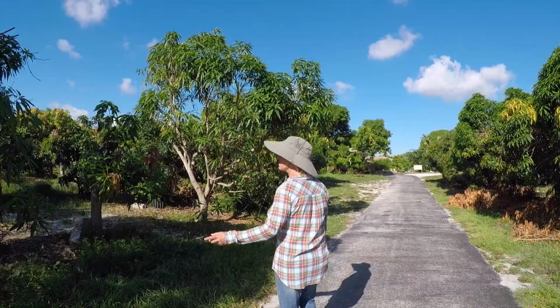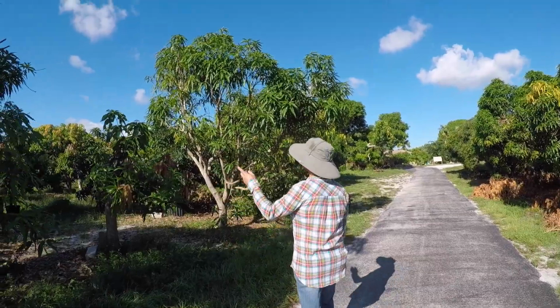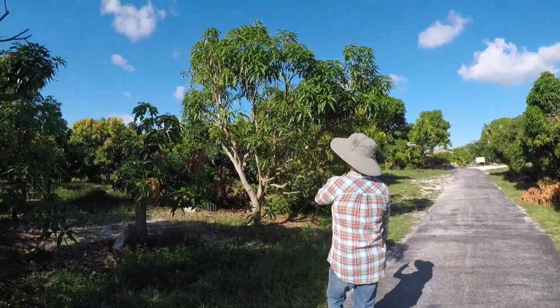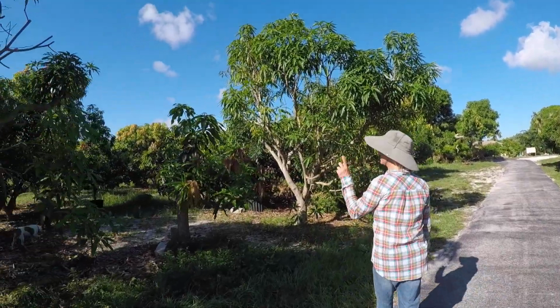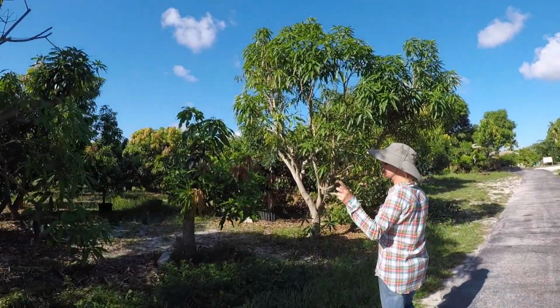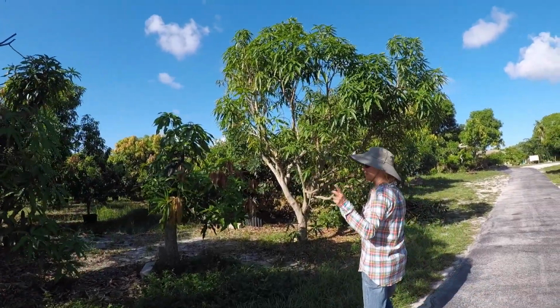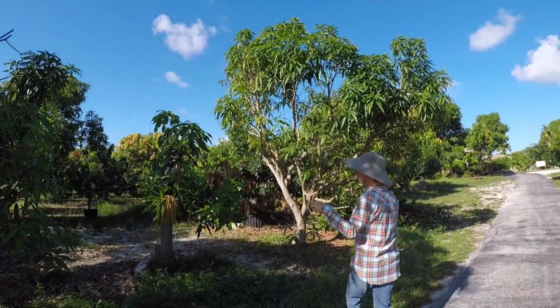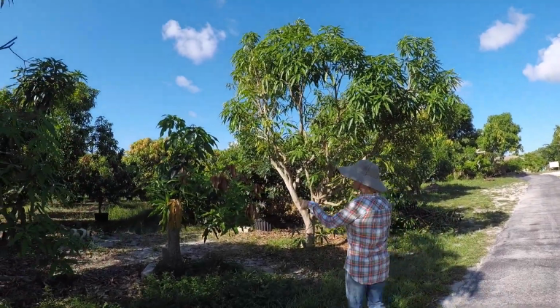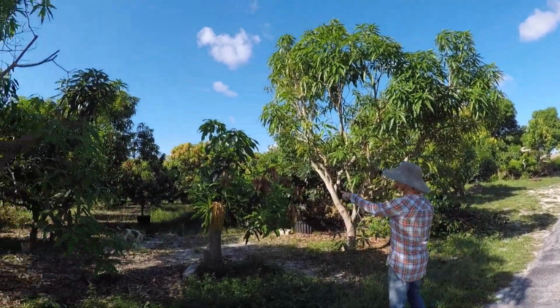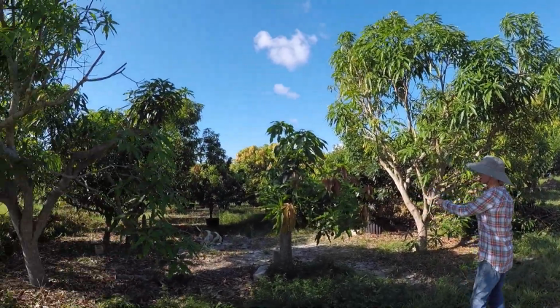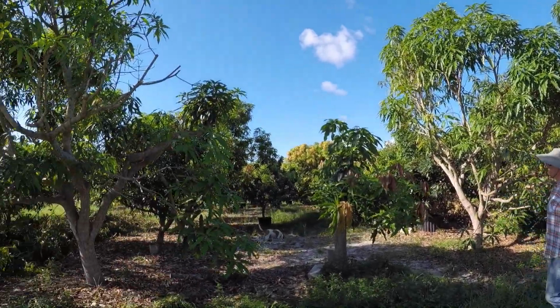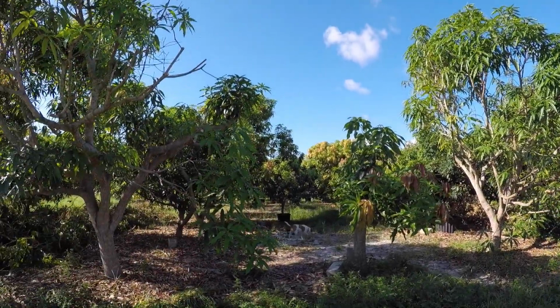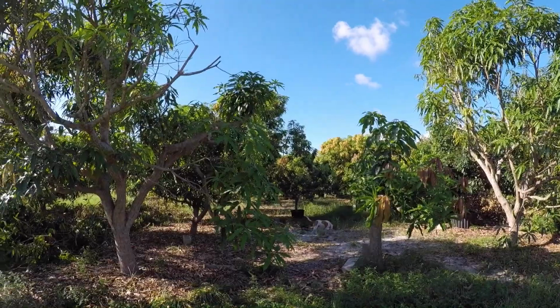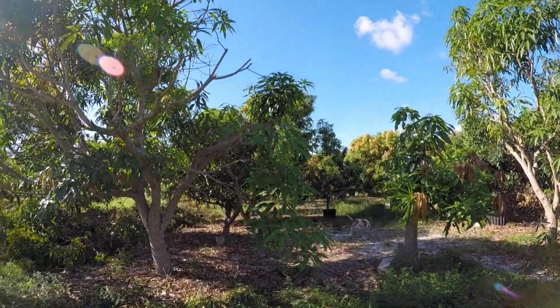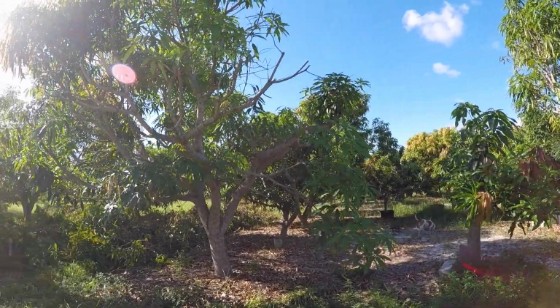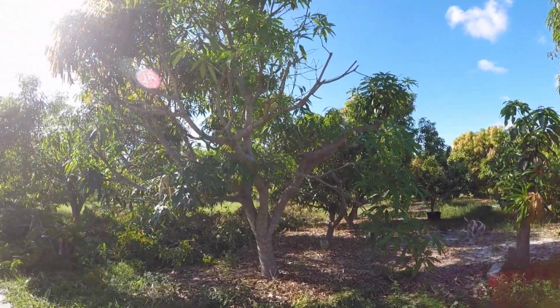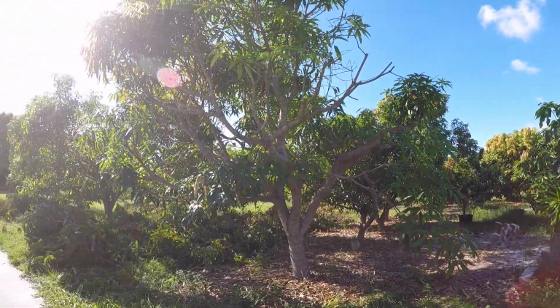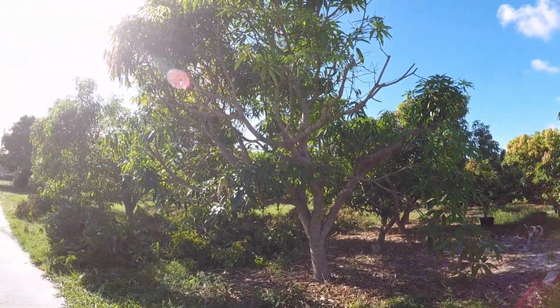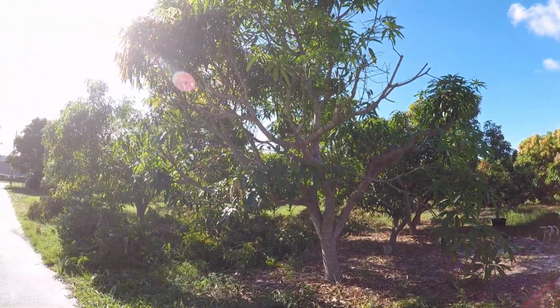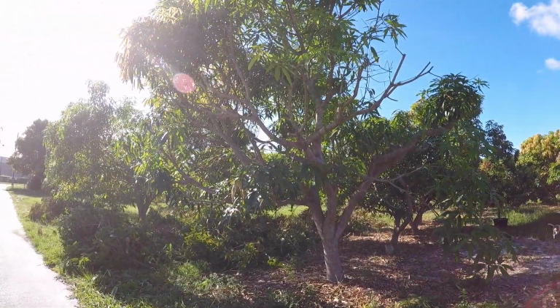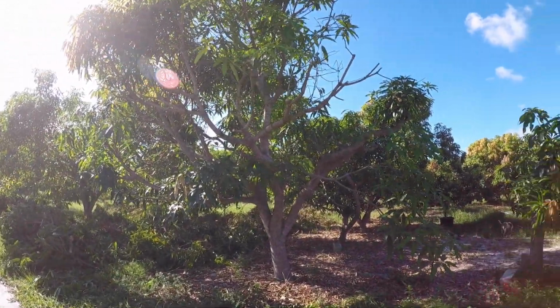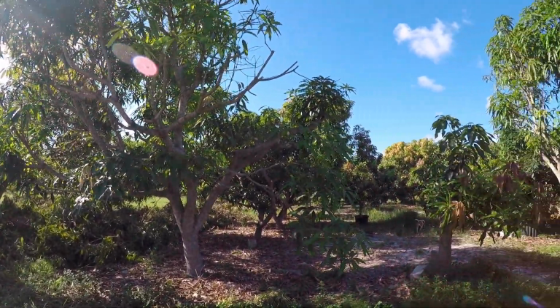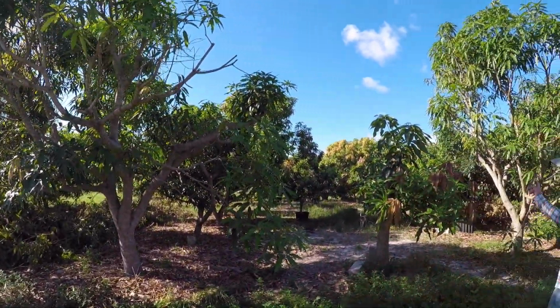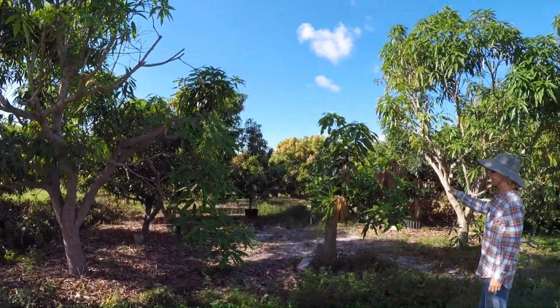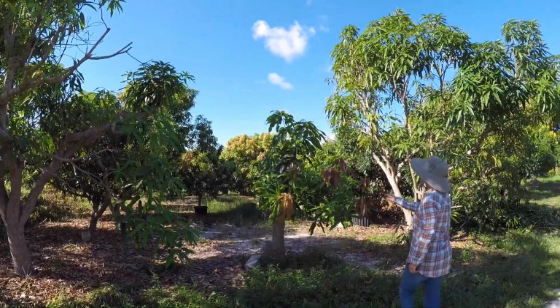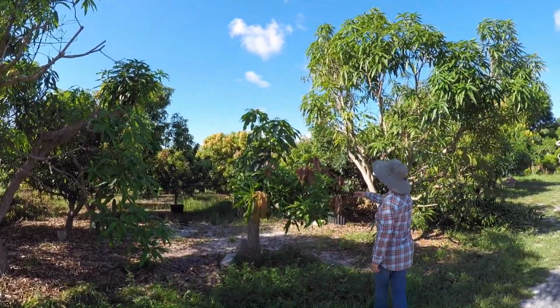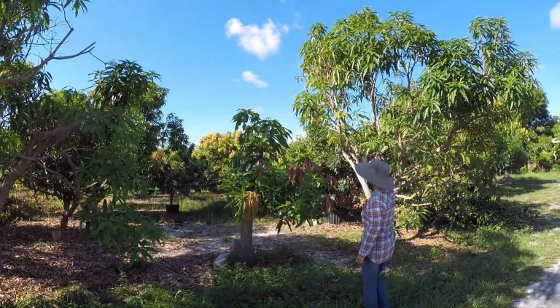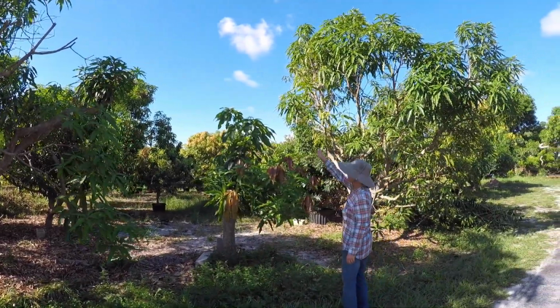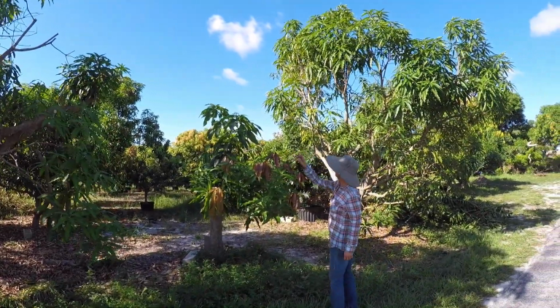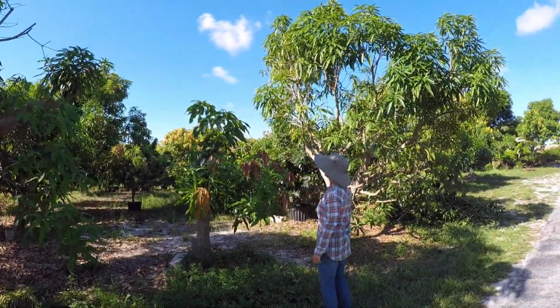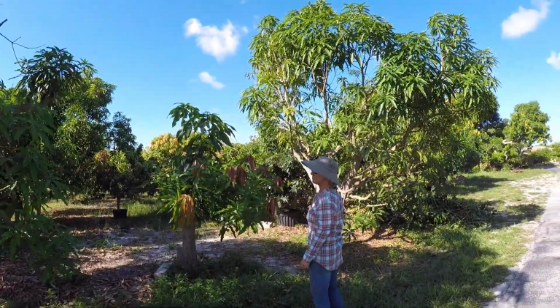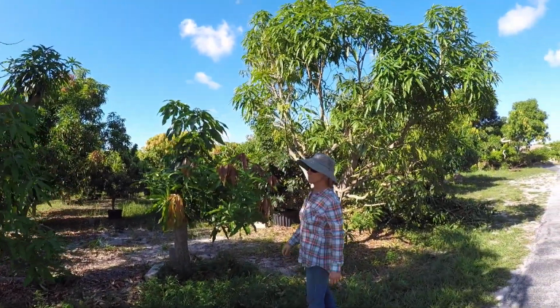We got two of our lemon trees done yesterday. This is a multi-graft tree that has some very interesting varieties on it in the middle, so we wanted to make sure that this got a lot of sunshine, so we cut a little bit more from the sides of those trees.